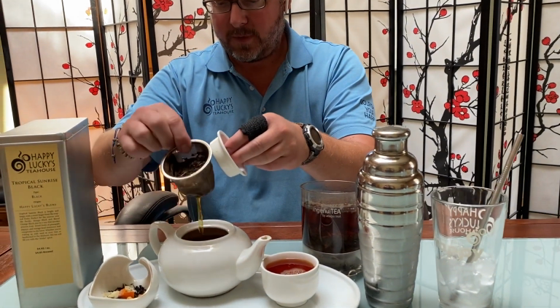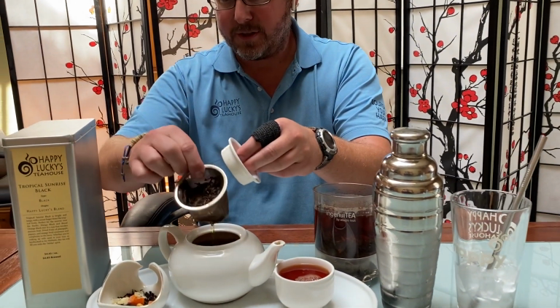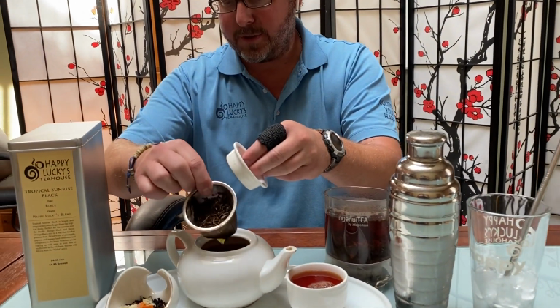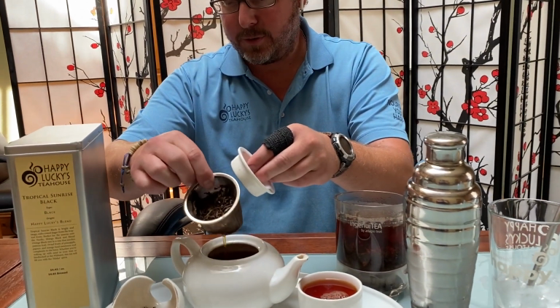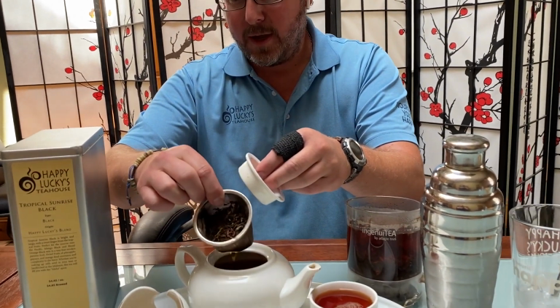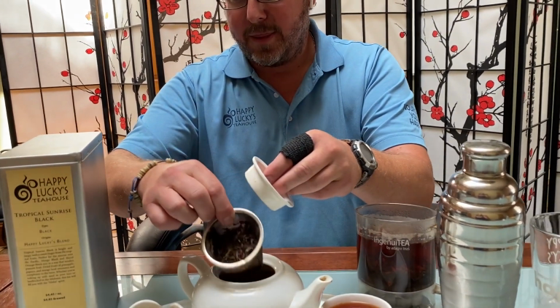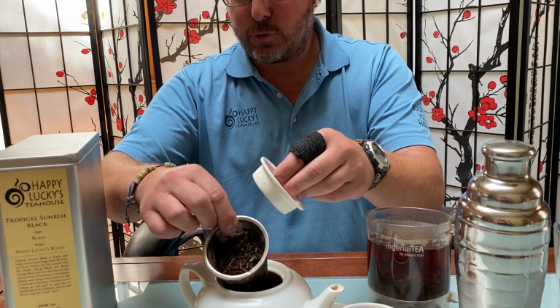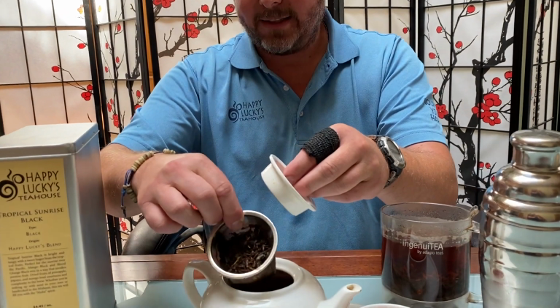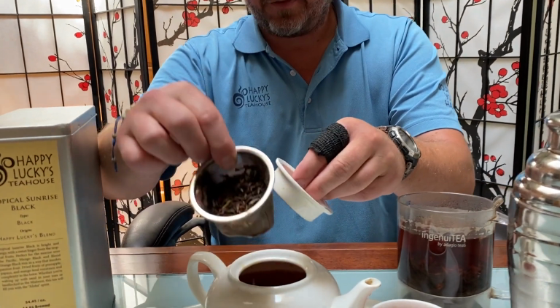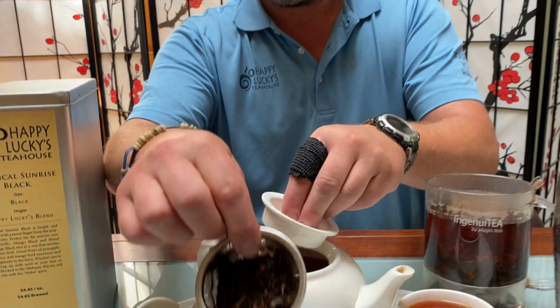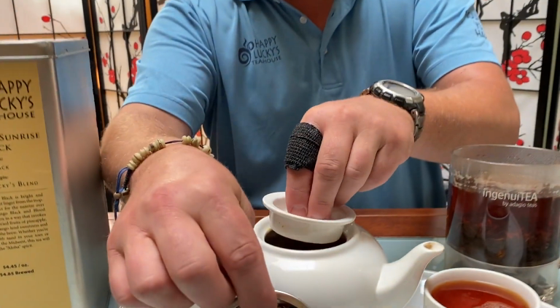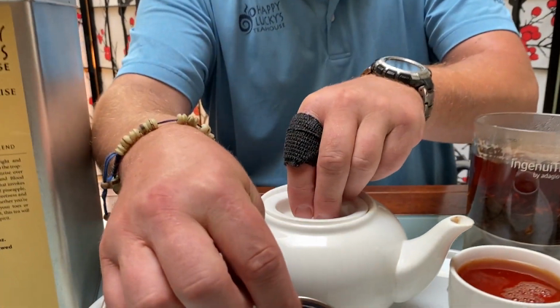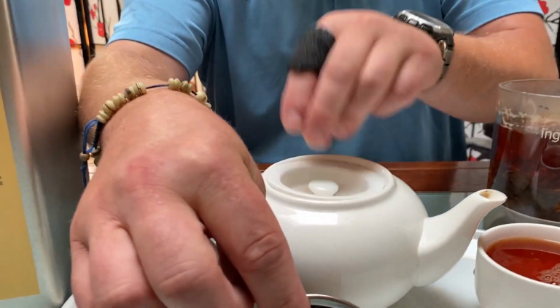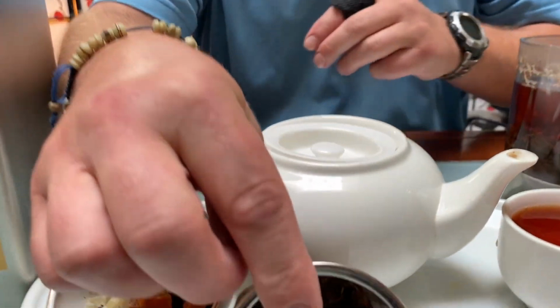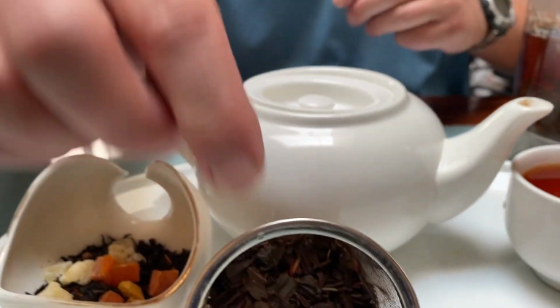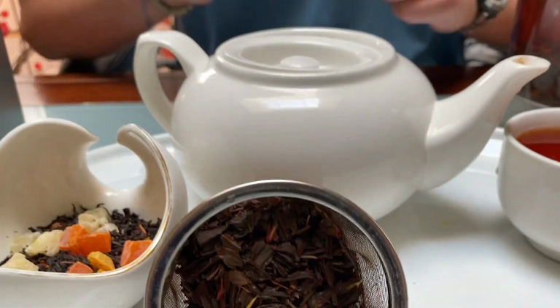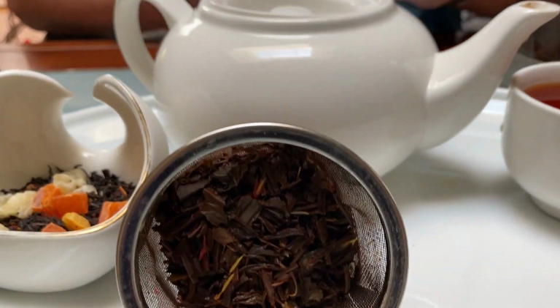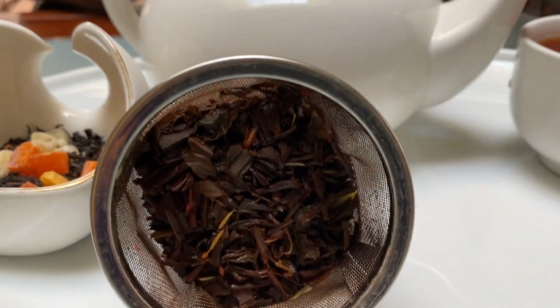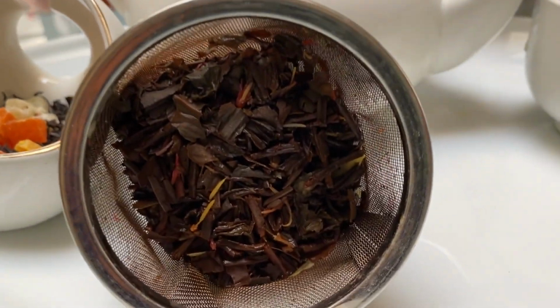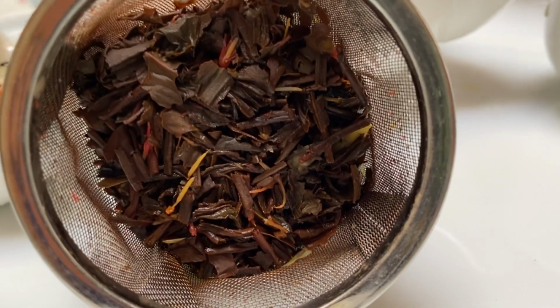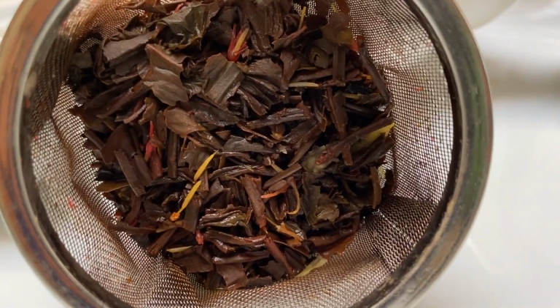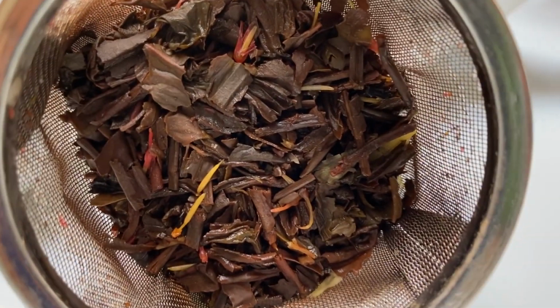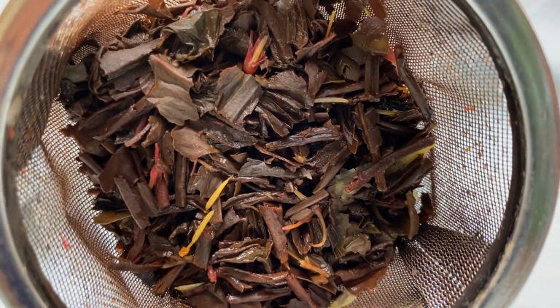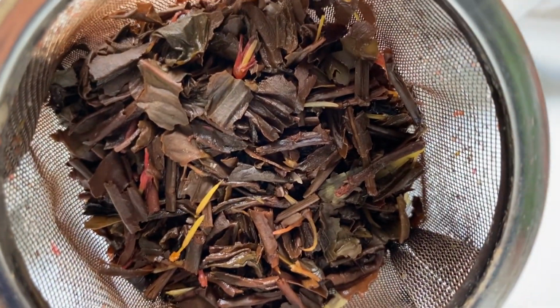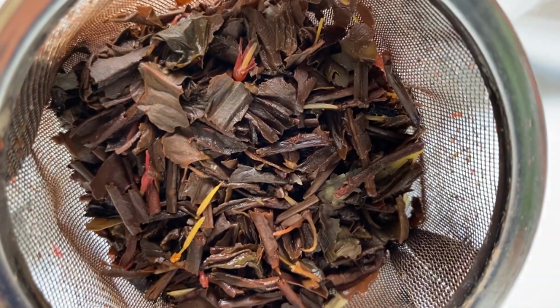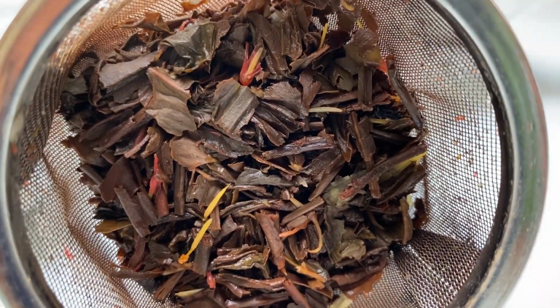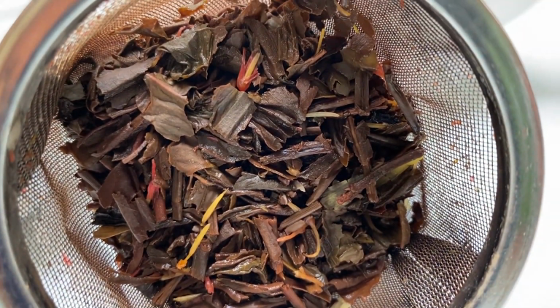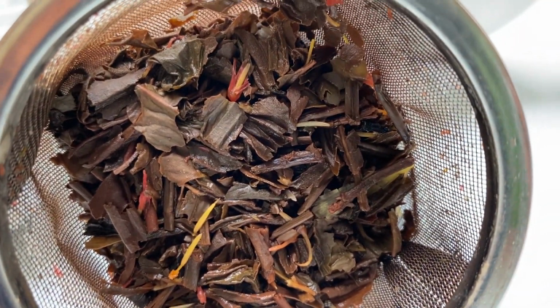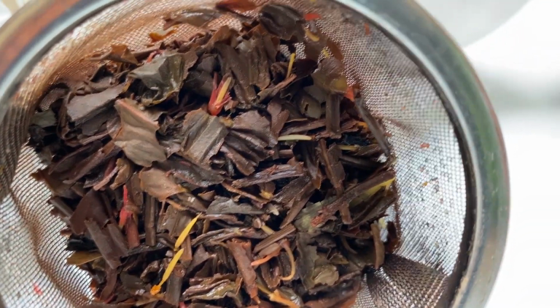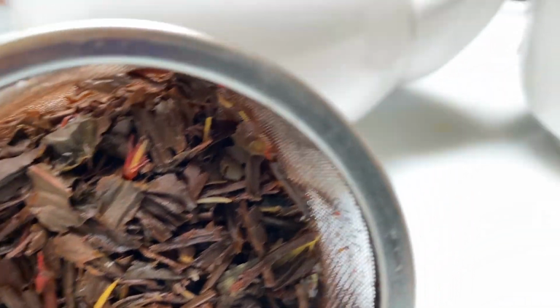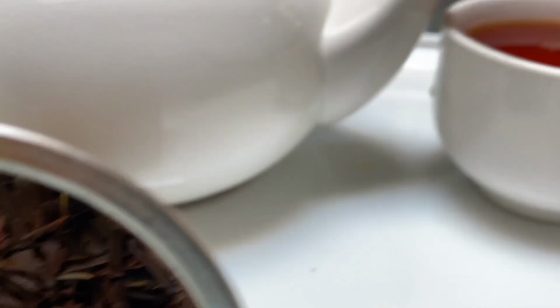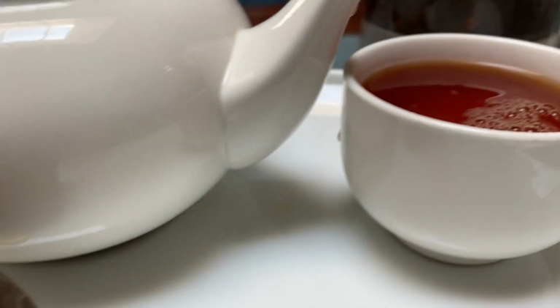As you can see, we showed you the dried leaf — you can also take a look at the infused leaves there. I also brewed up an iced tea, and I just want to show you how to do this real quick.